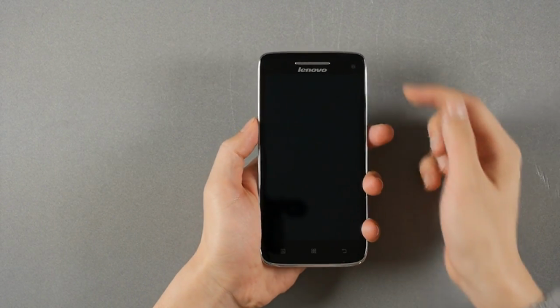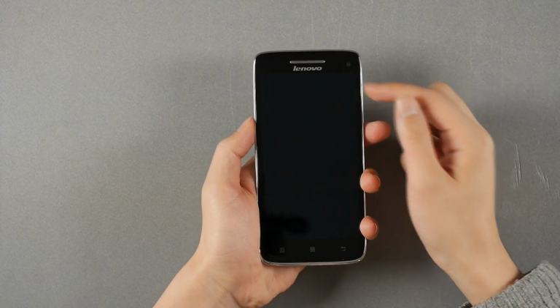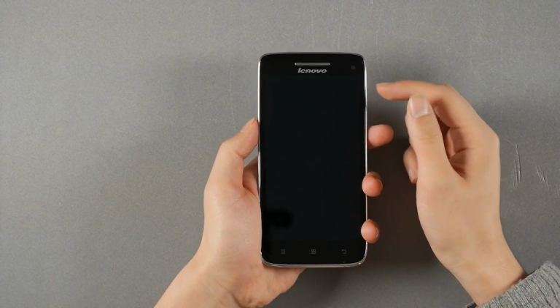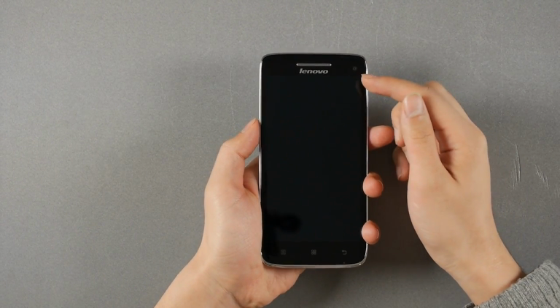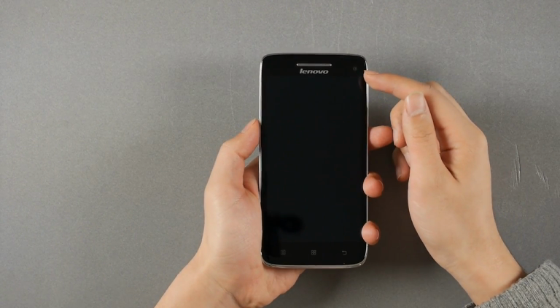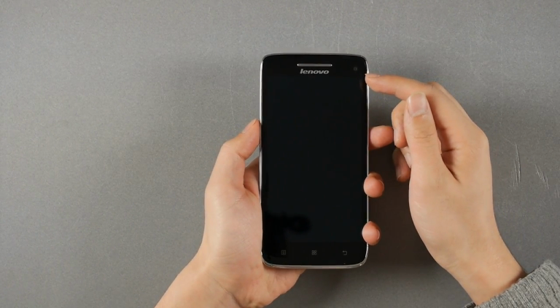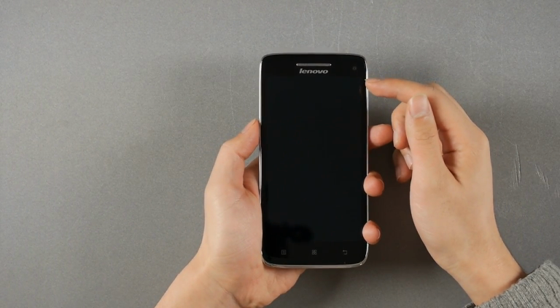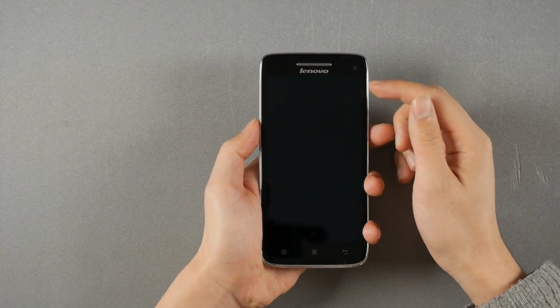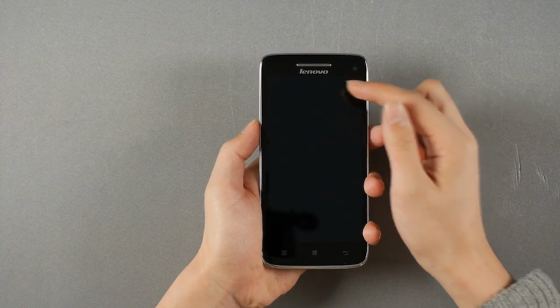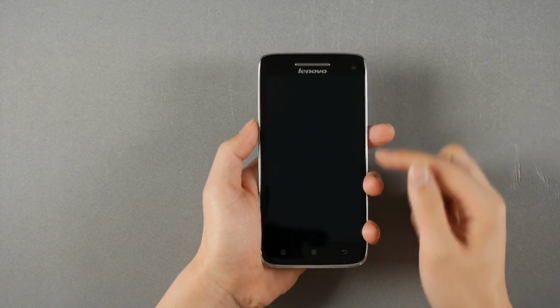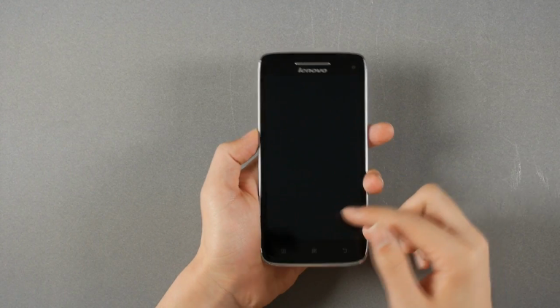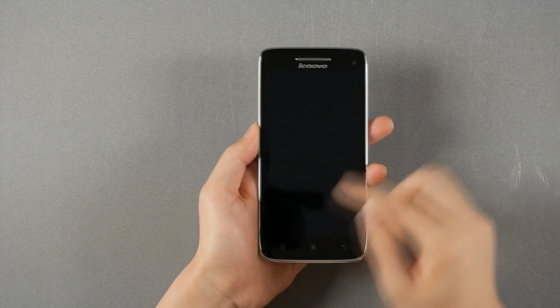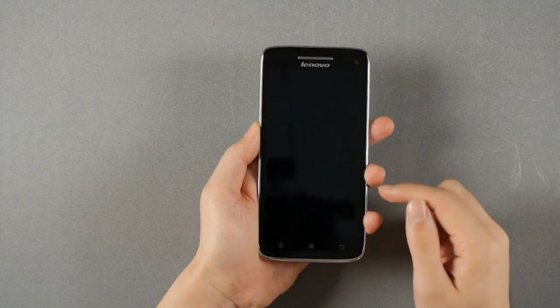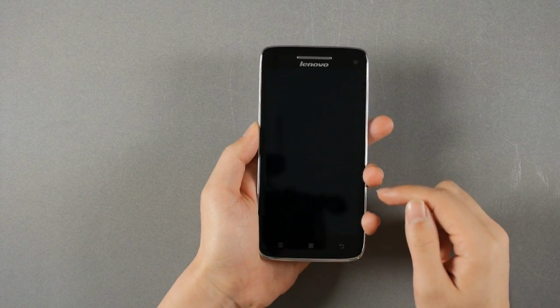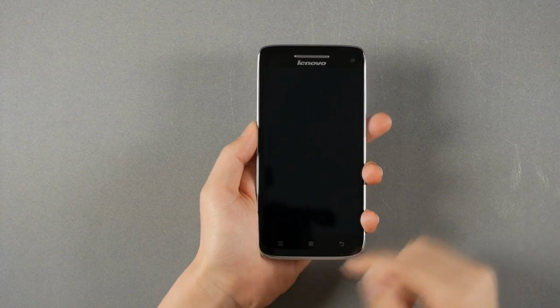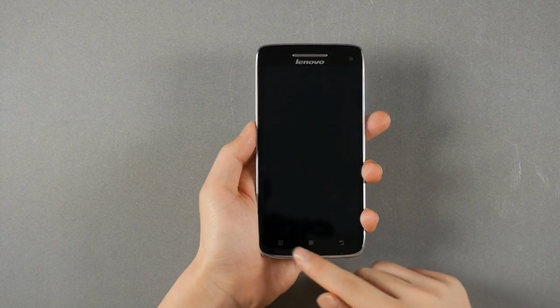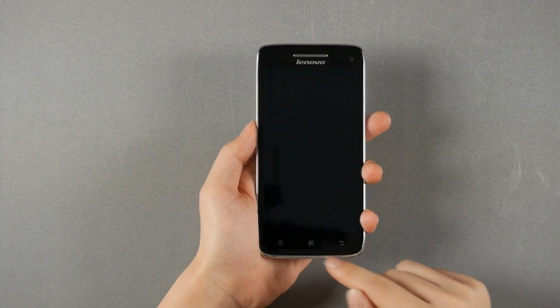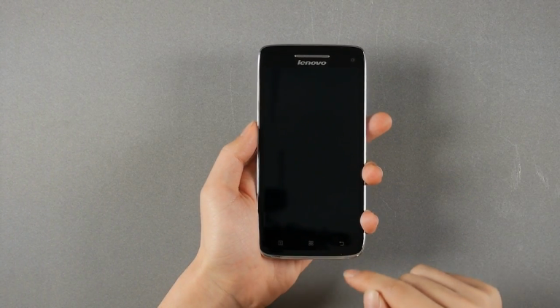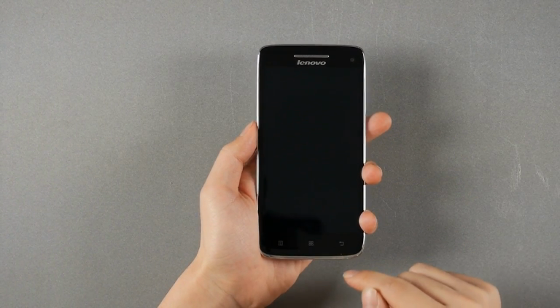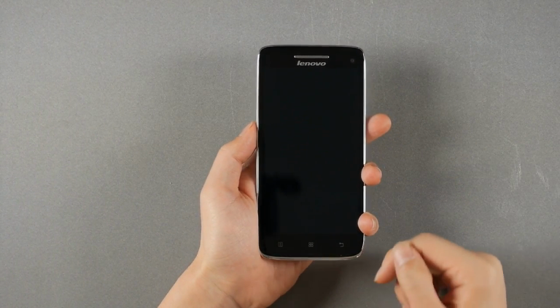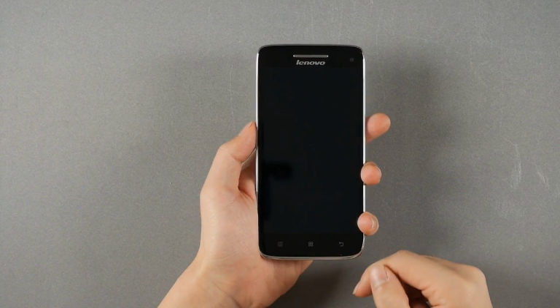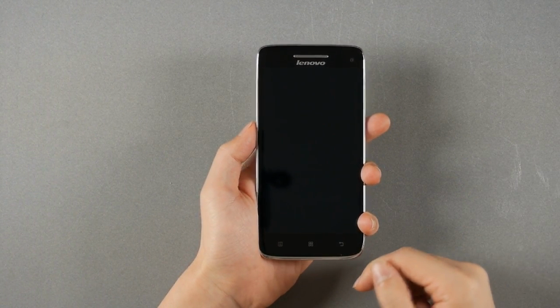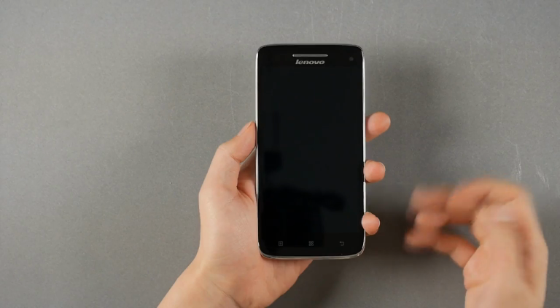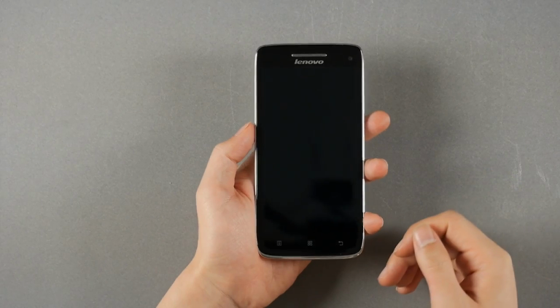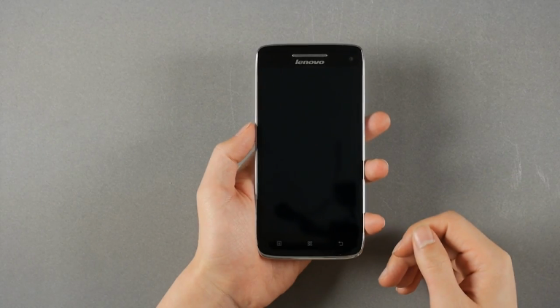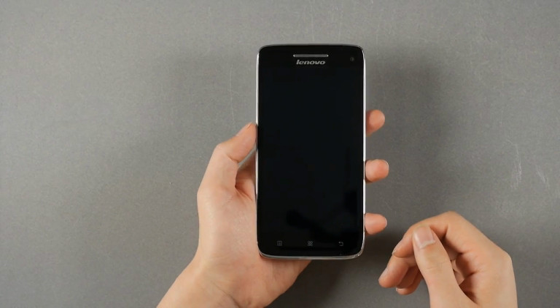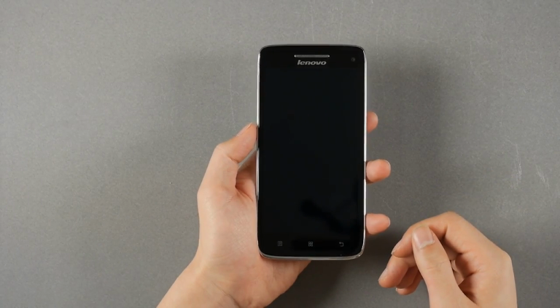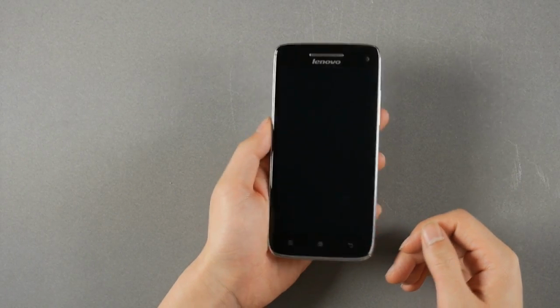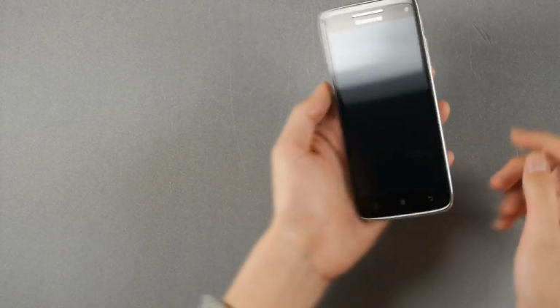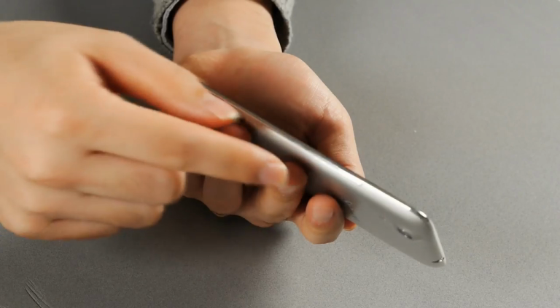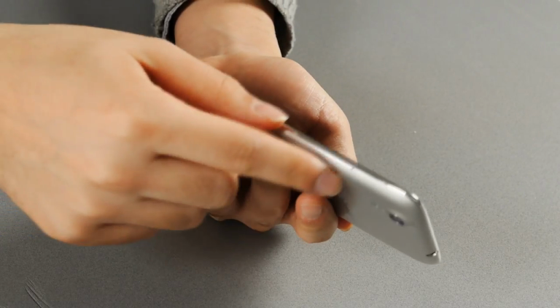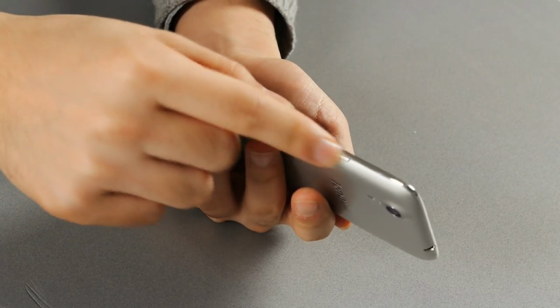It's got a receiver on the top, a wide viewing angle front-facing camera with the Lenovo logo, and the 5-inch Full HD display, with menu, home, and back keys. That's a typical Samsung layout, and it seems like many manufacturers have decided to share that characteristic.